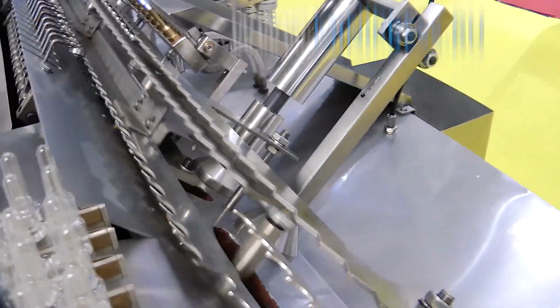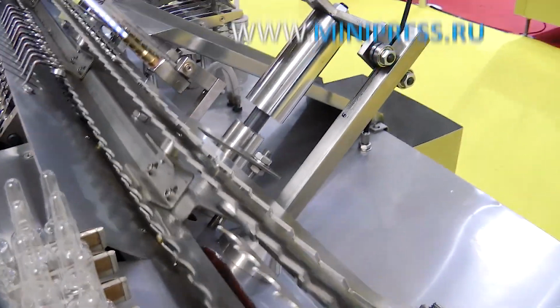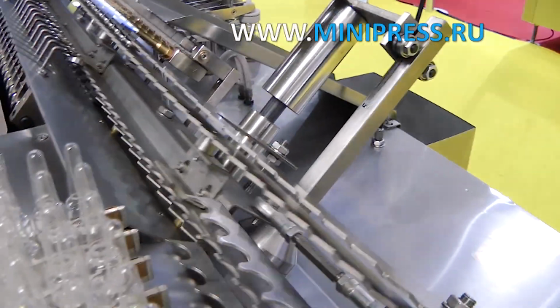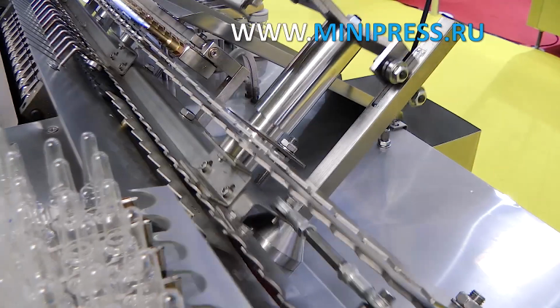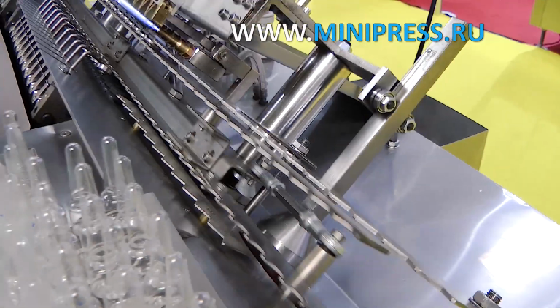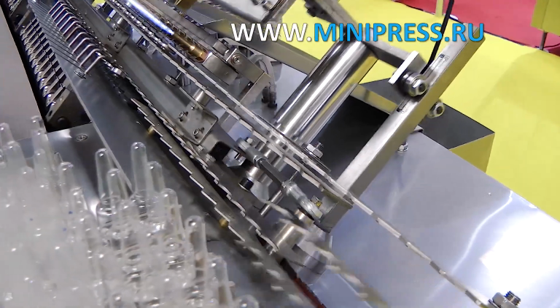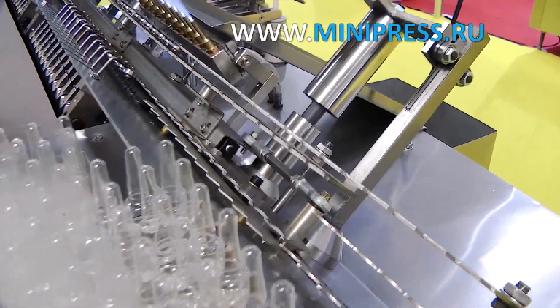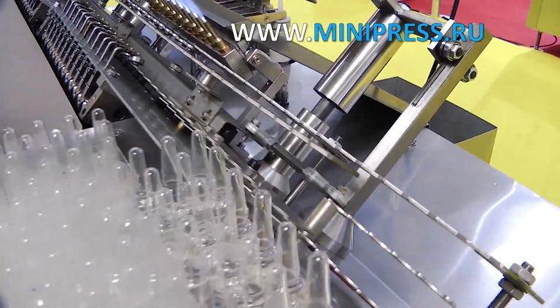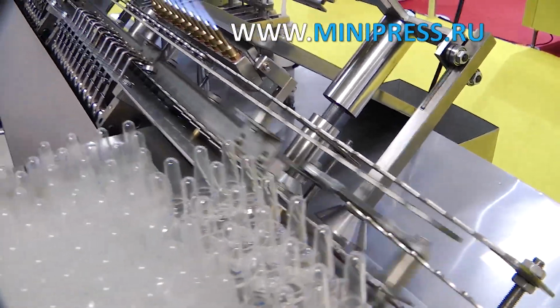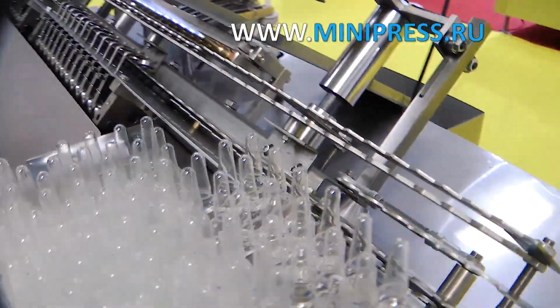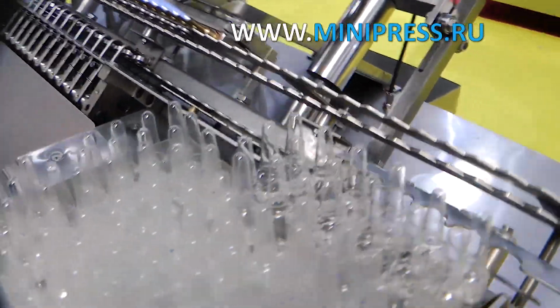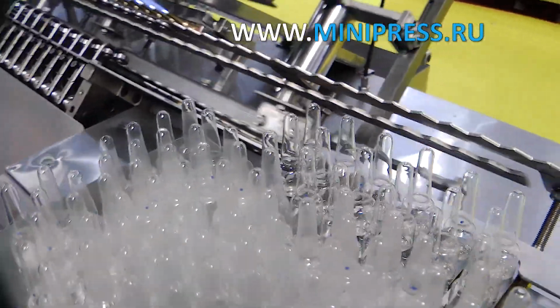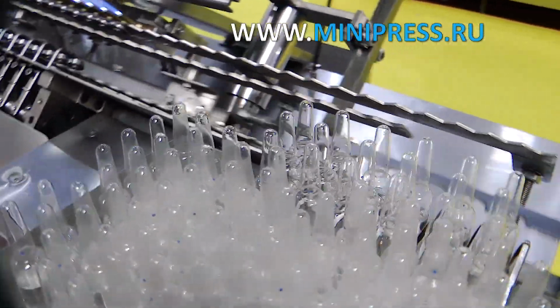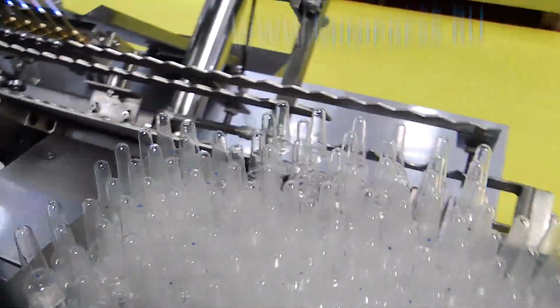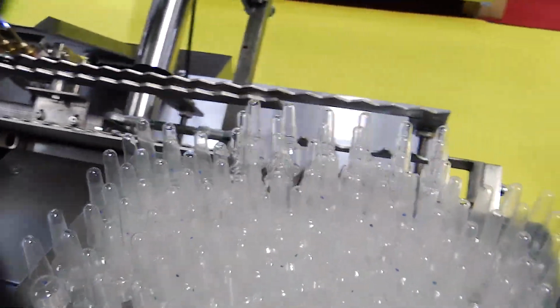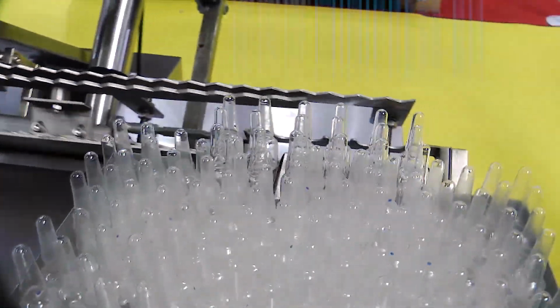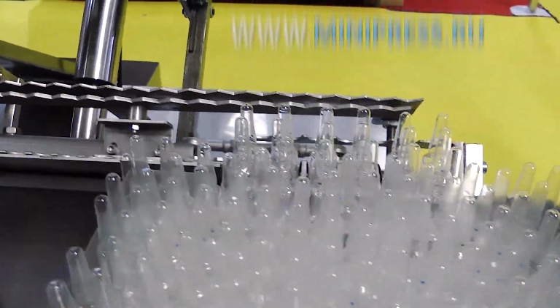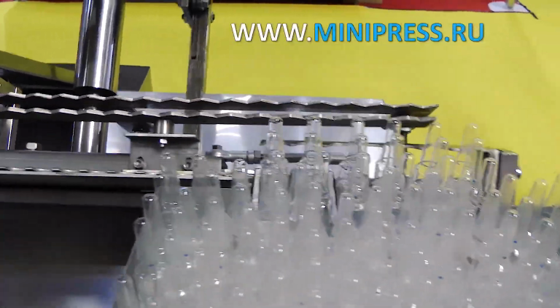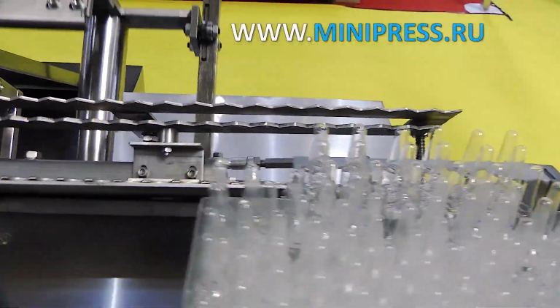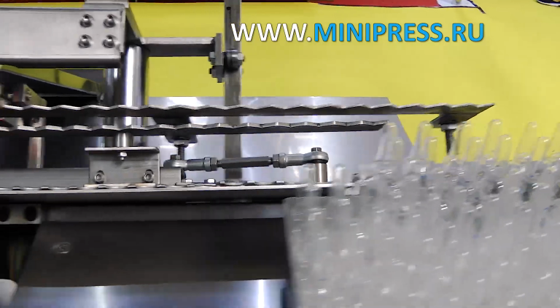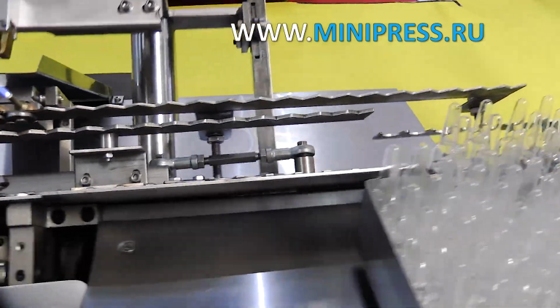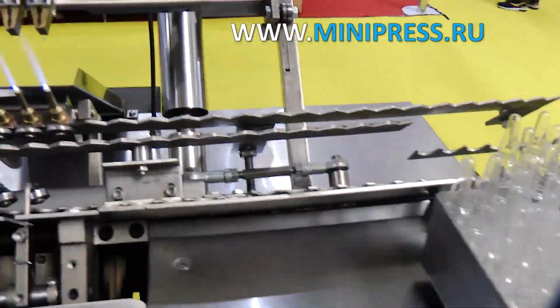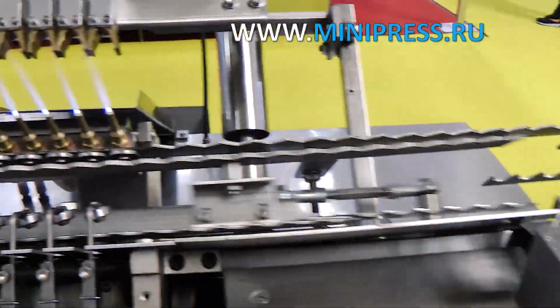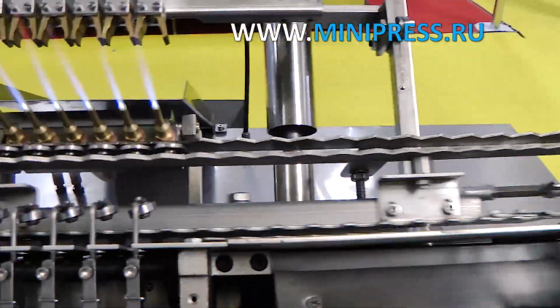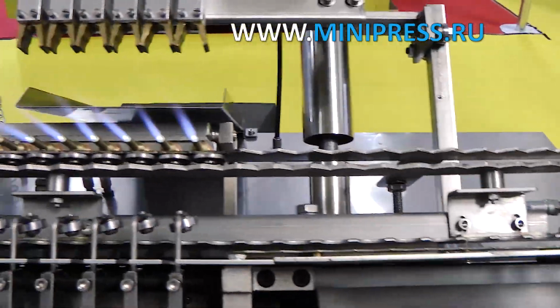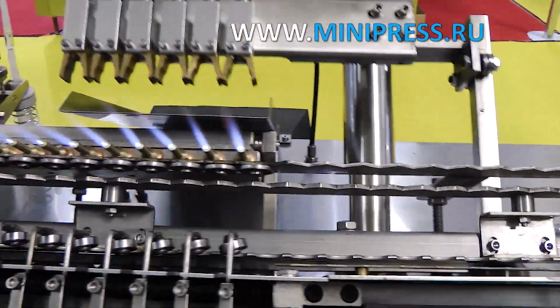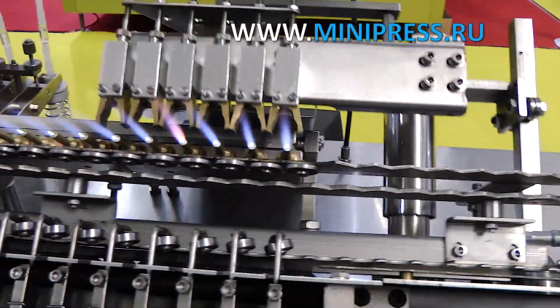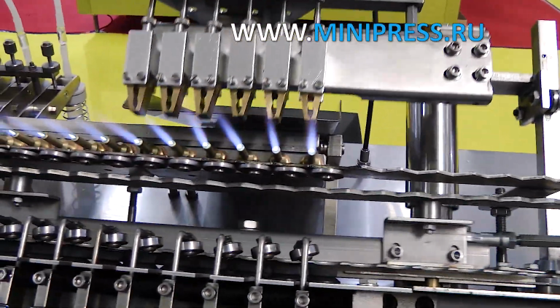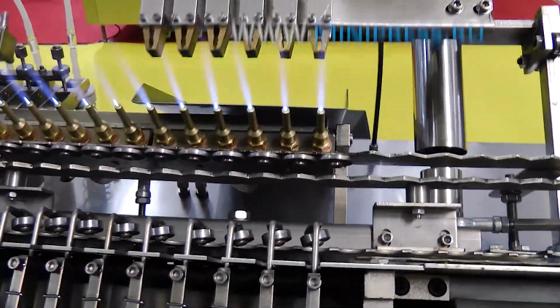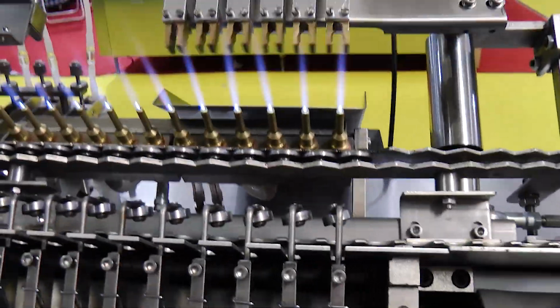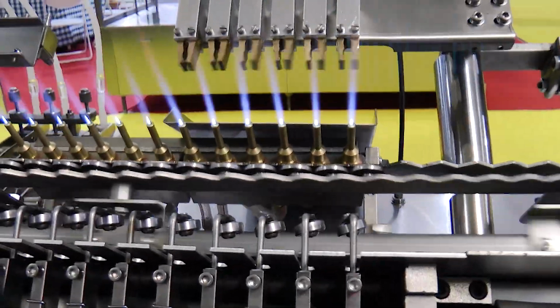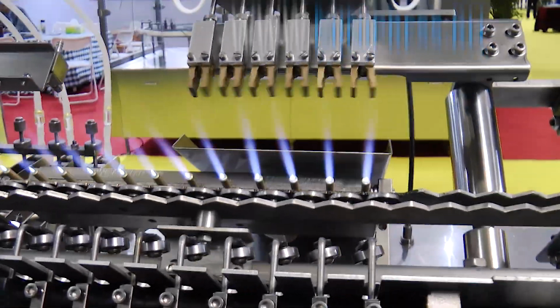The main thing is that the equipment must be fully automated, provide automatic control, and produce not less than 7,000 vials per hour. For production we decided to use 2 milliliter ampoules.